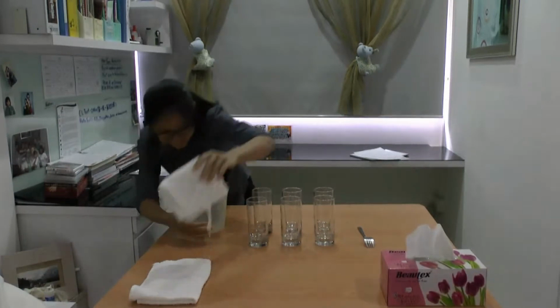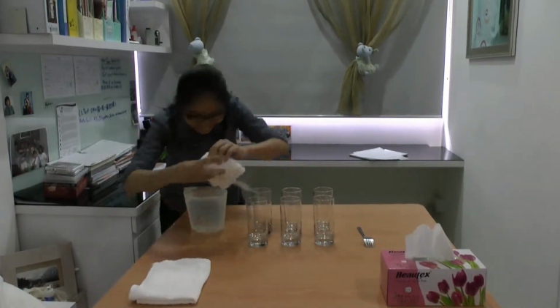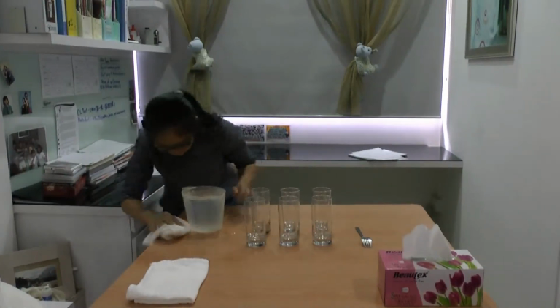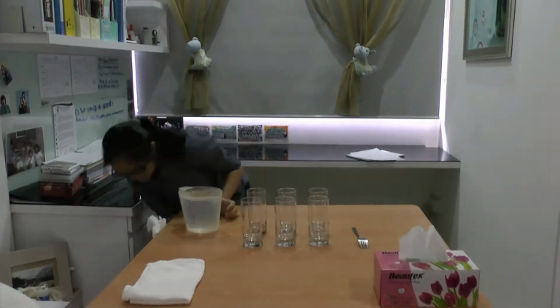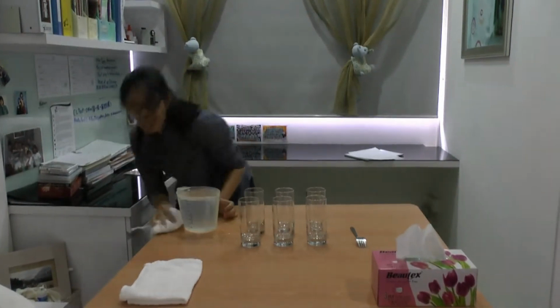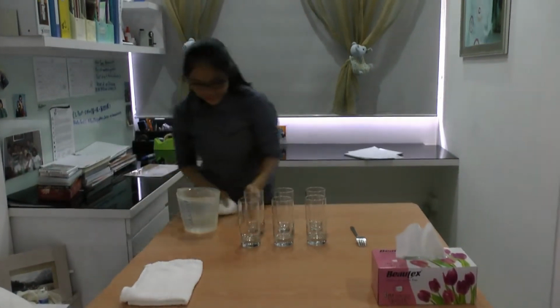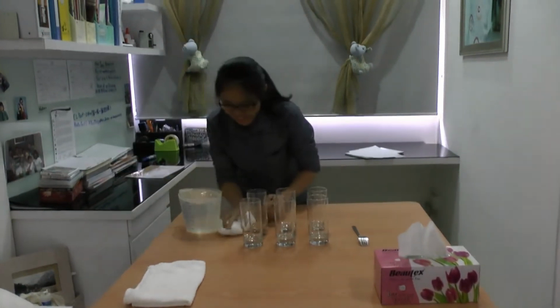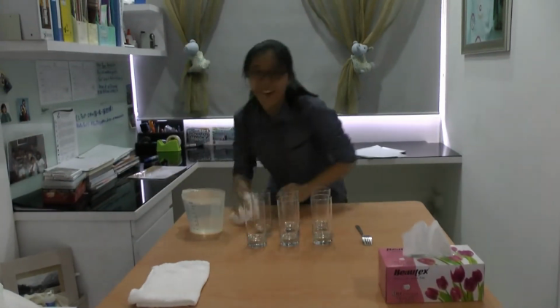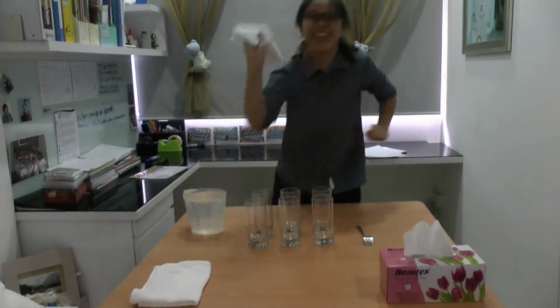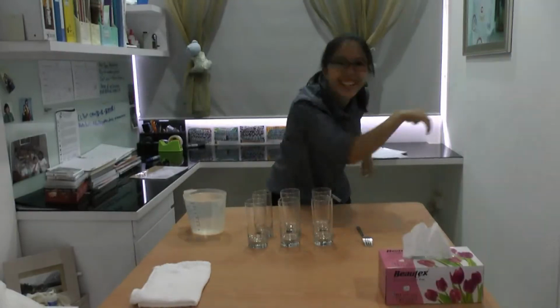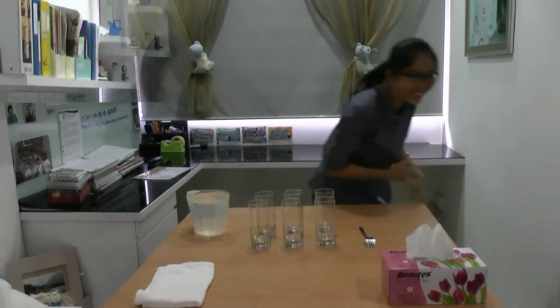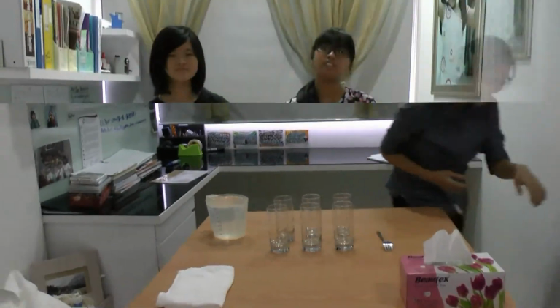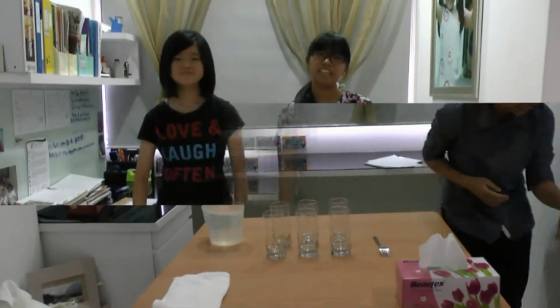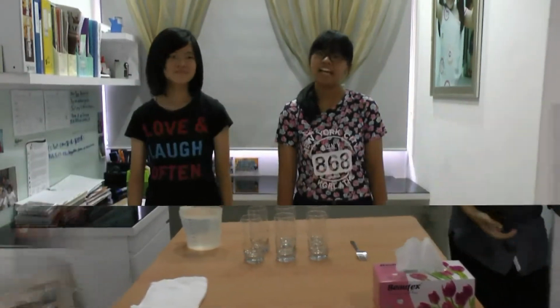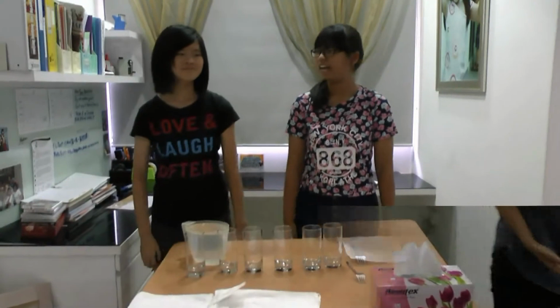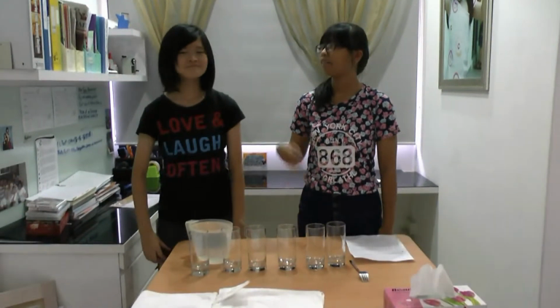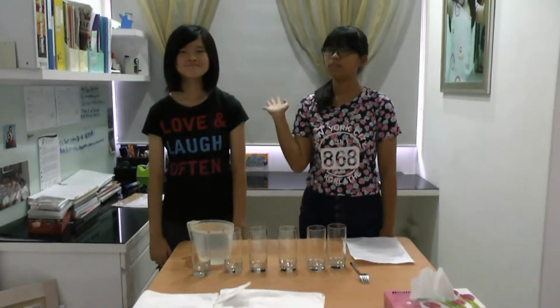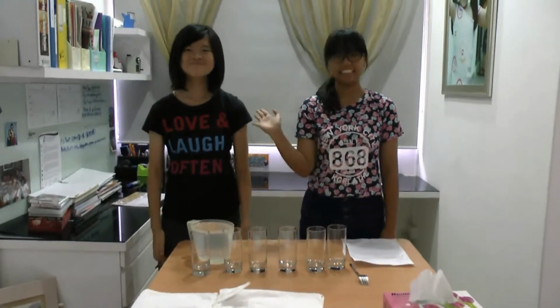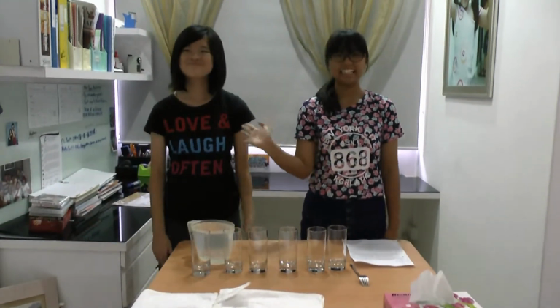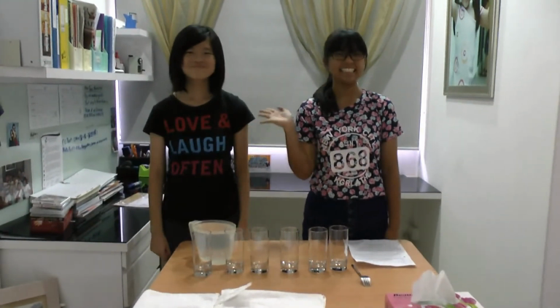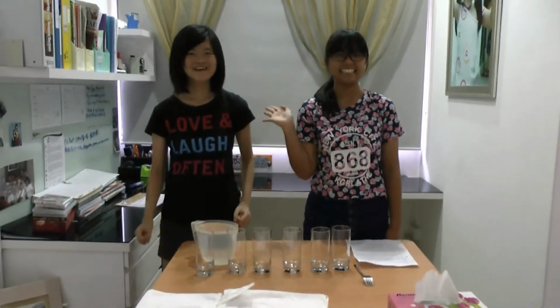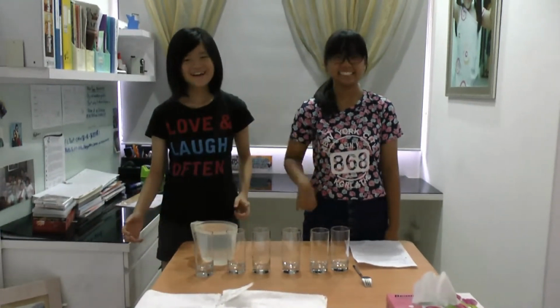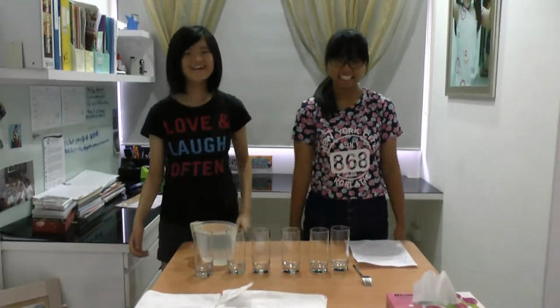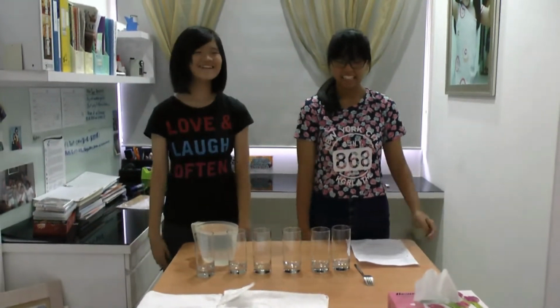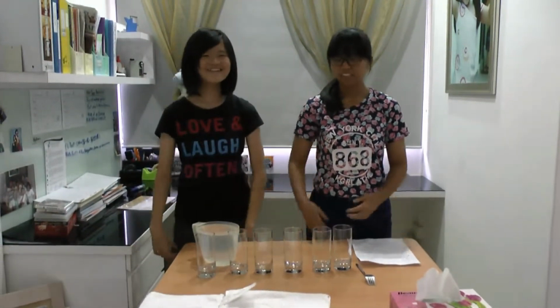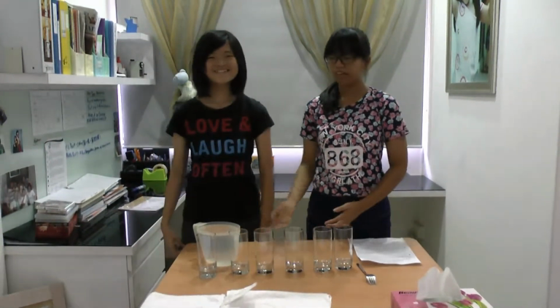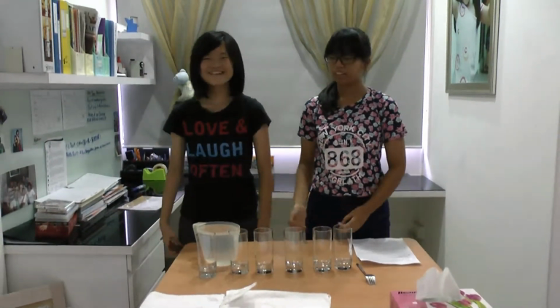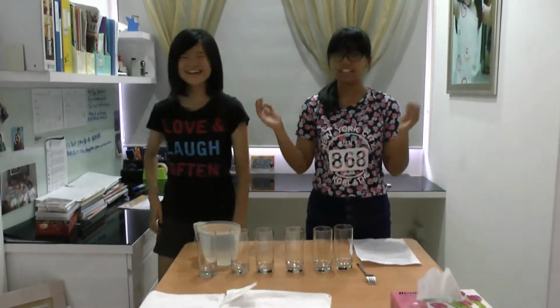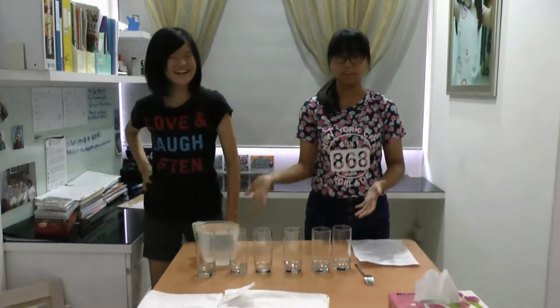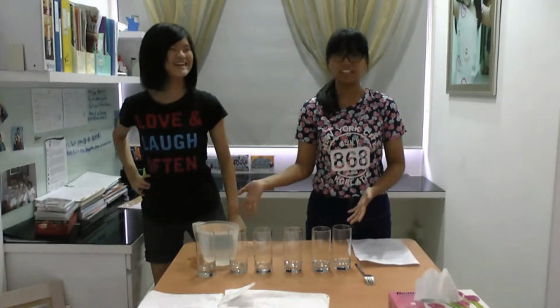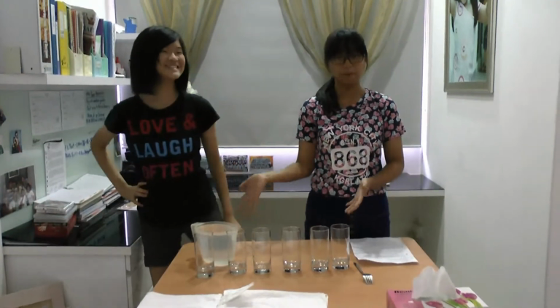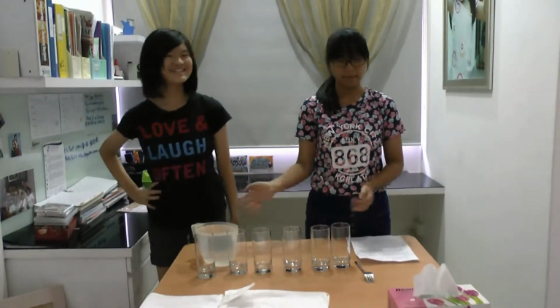I spilled it! I'm Zoe, and I'm here with my sister Stacy! Hi! Okay, so she will help me conduct this experiment step by step.